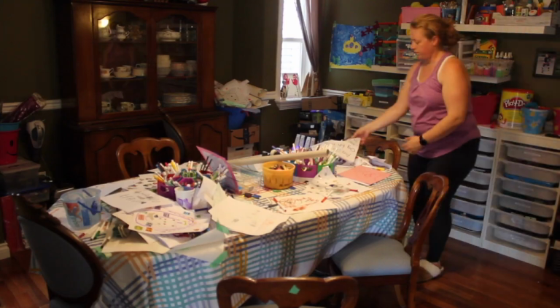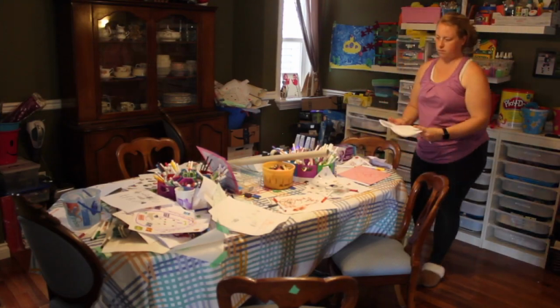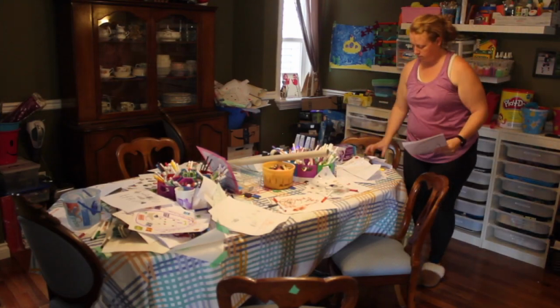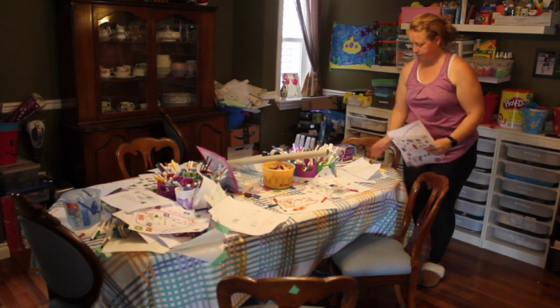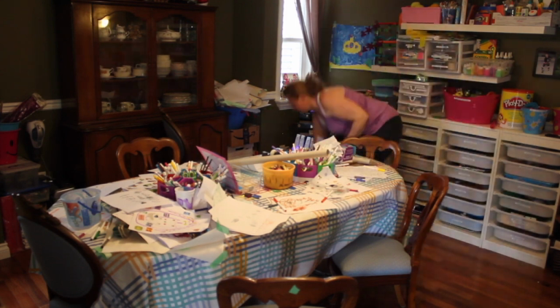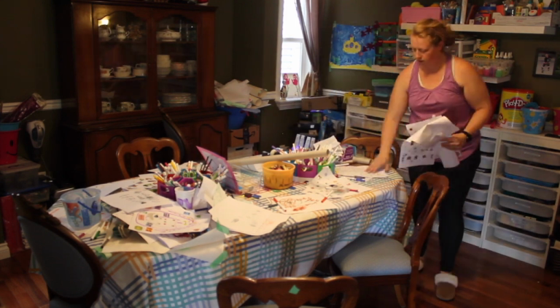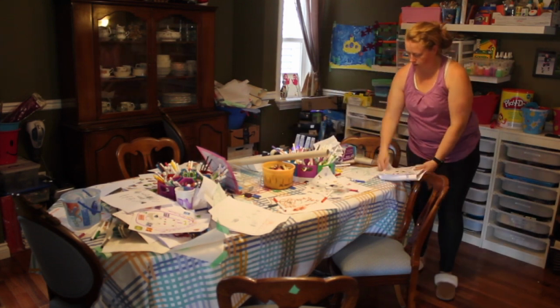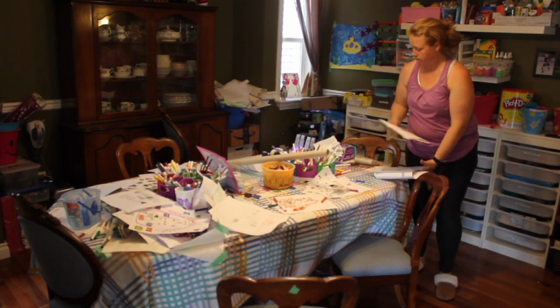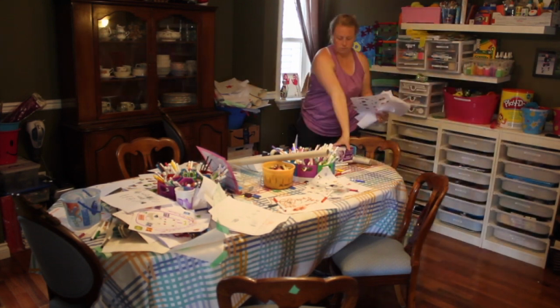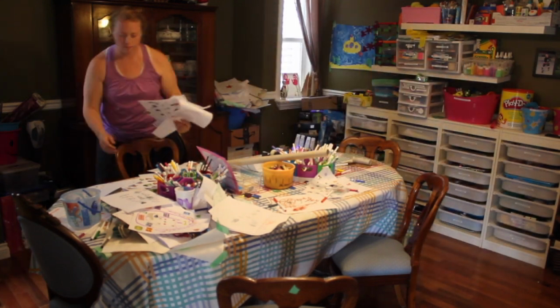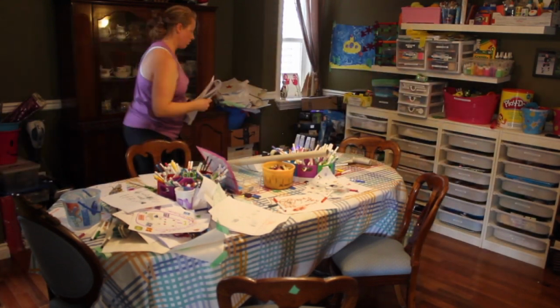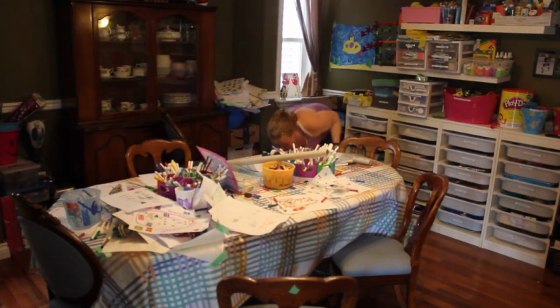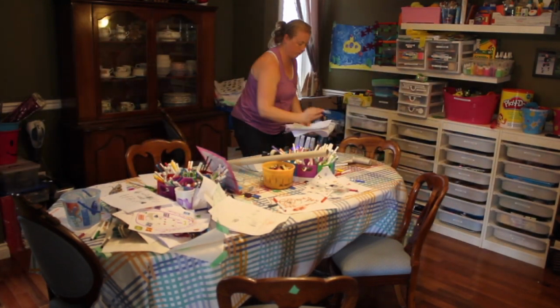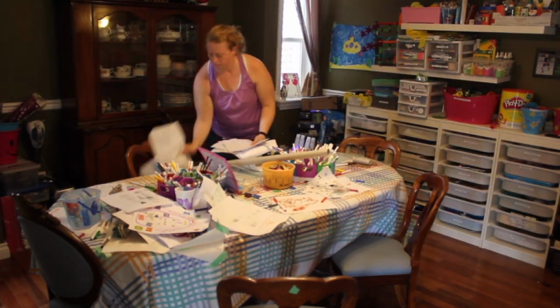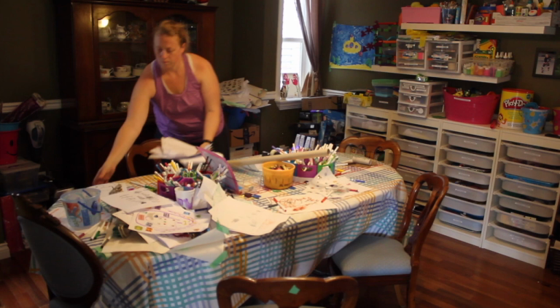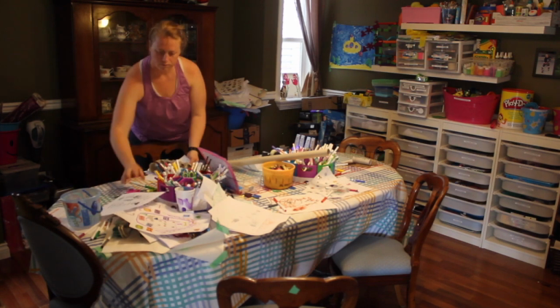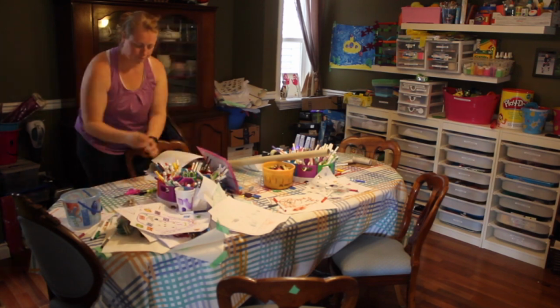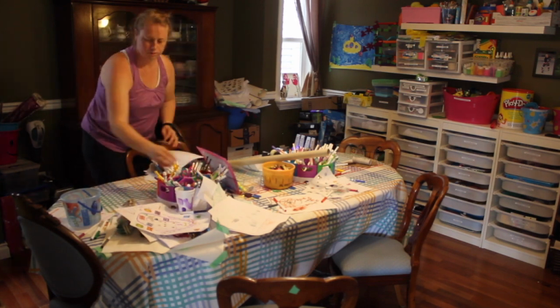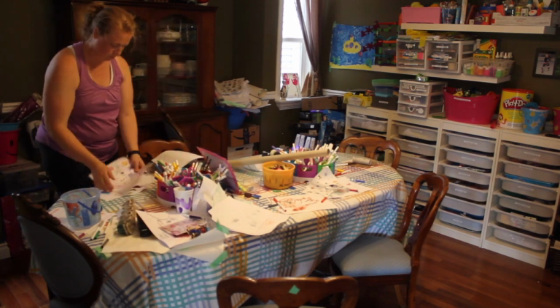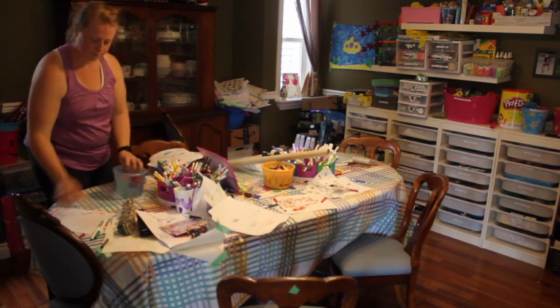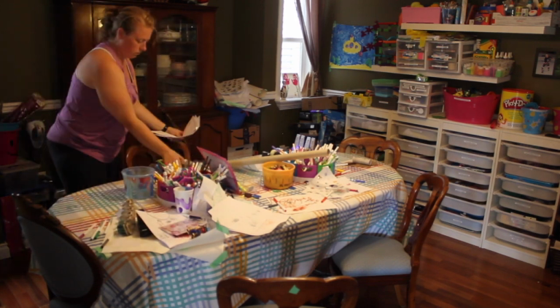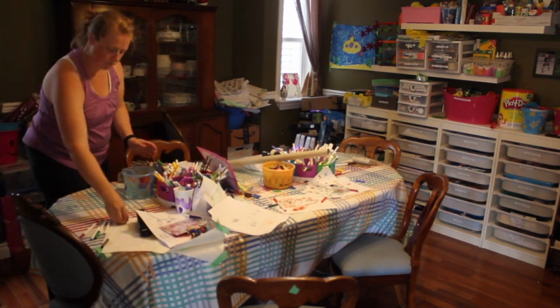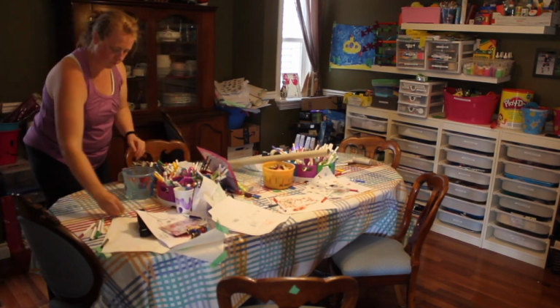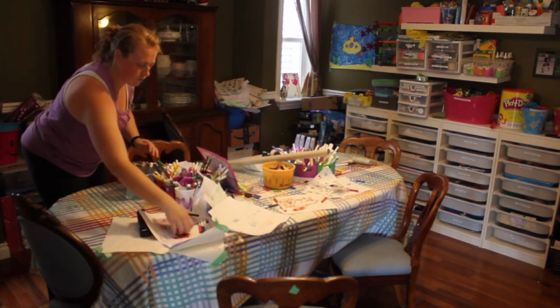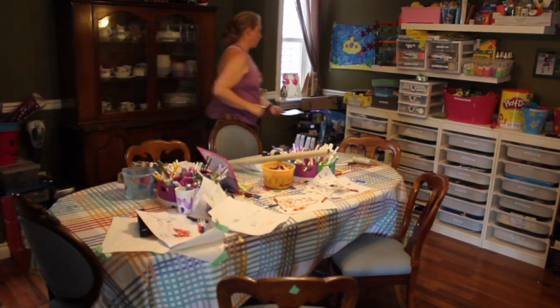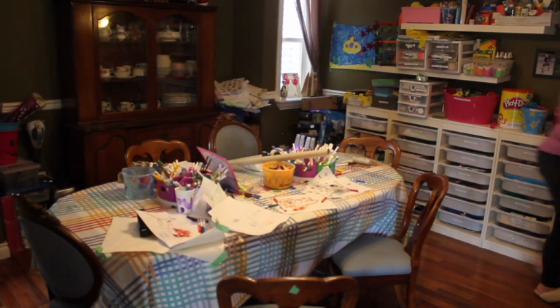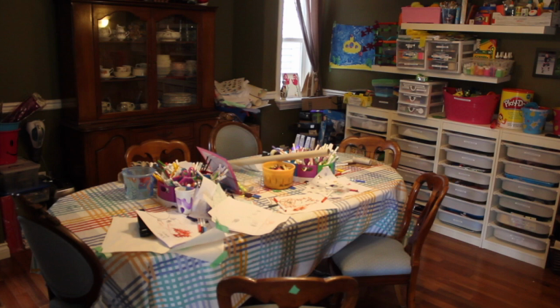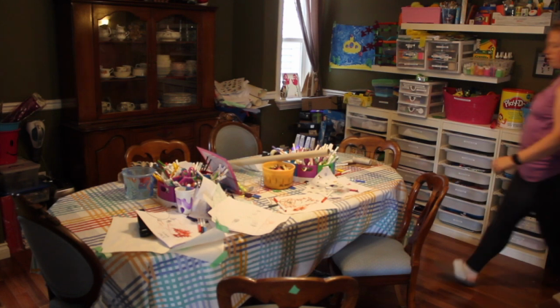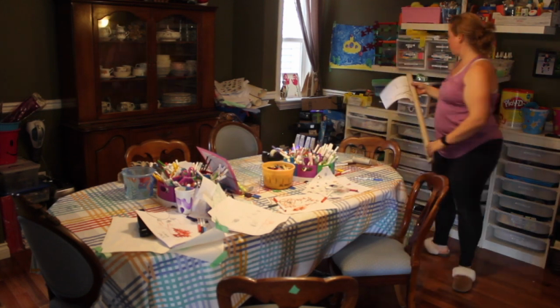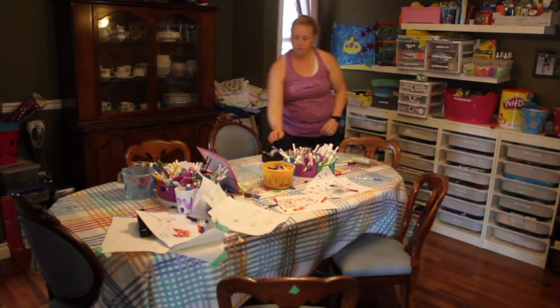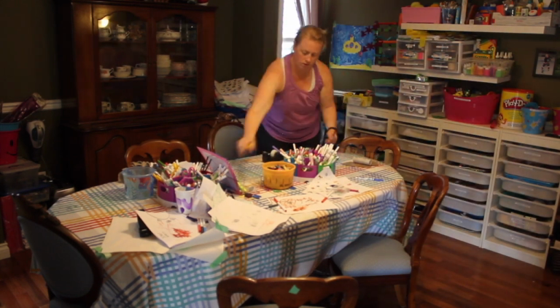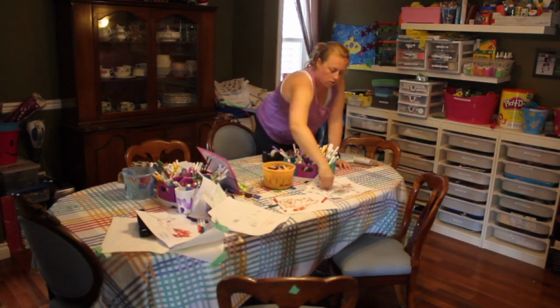When I do a quick clean of the craft room, I simply go through the crafts, recycle what they don't need anymore, and put the markers, scissors, pencils, and pencil crayons back — just so the table is cleared off and has a bit more surface for the kids to do arts and crafts on.